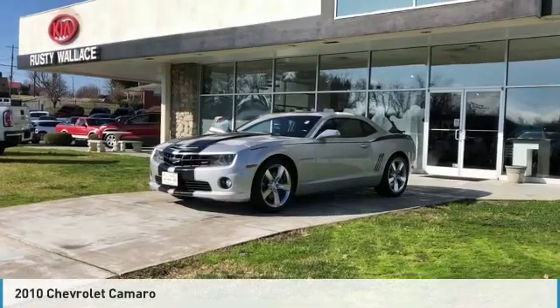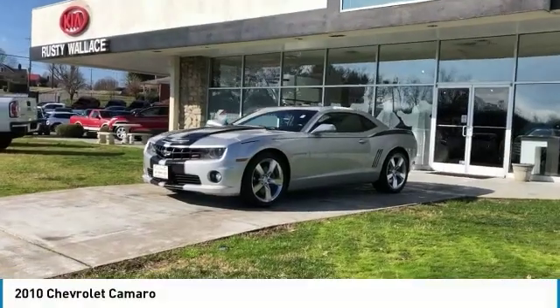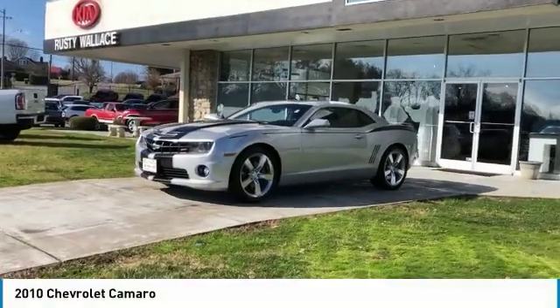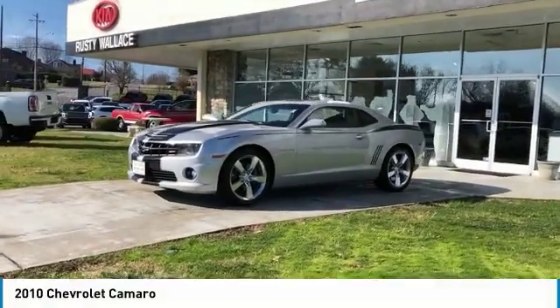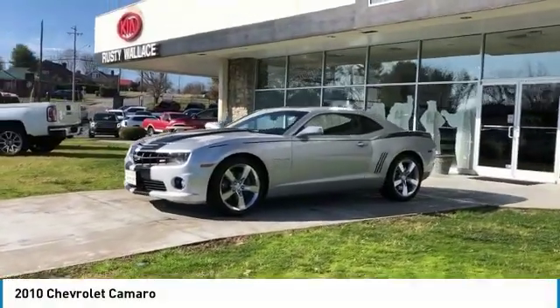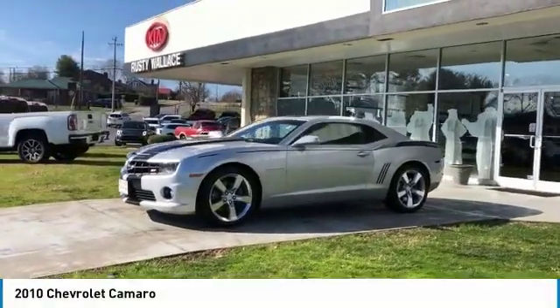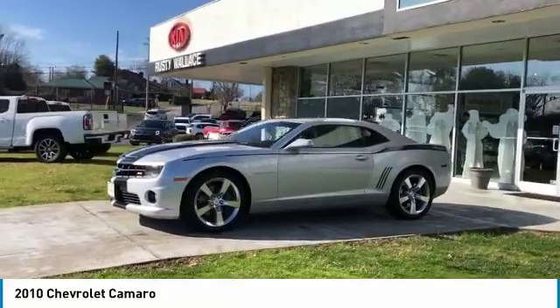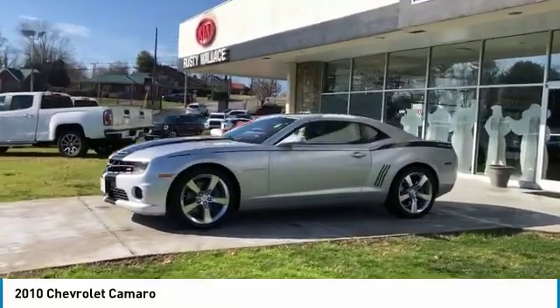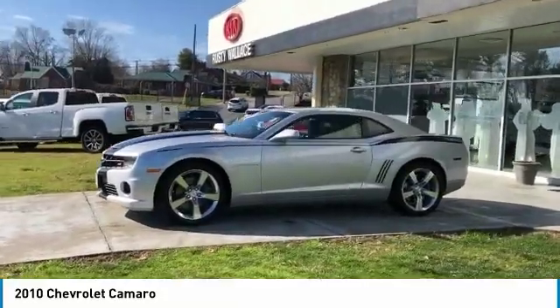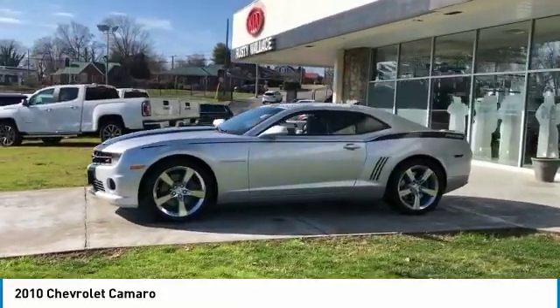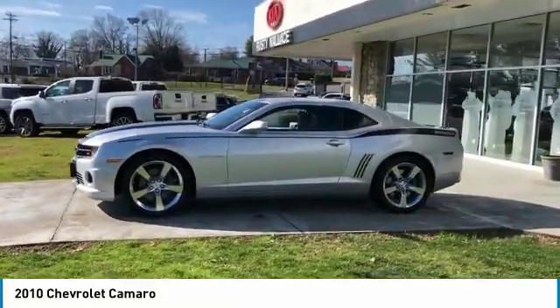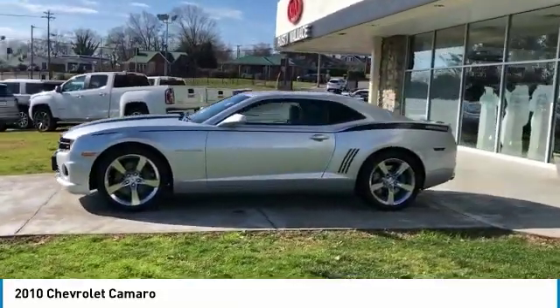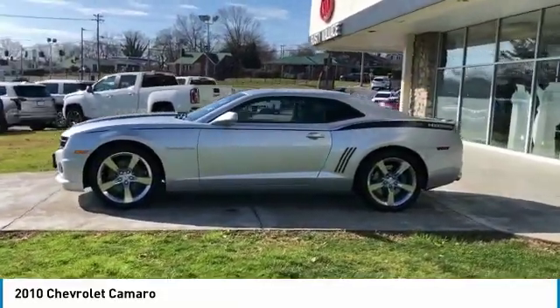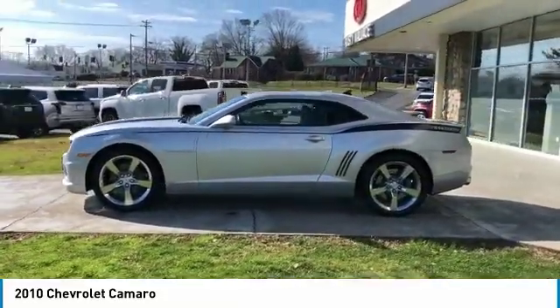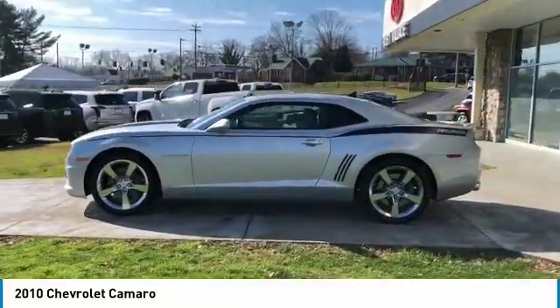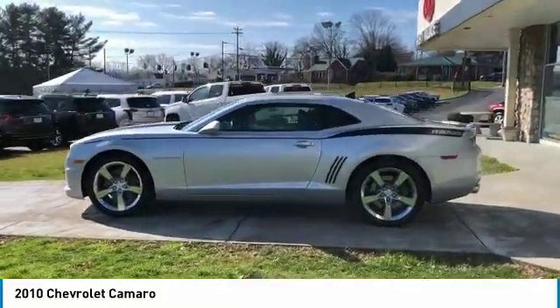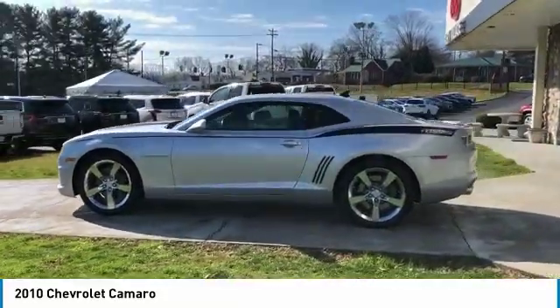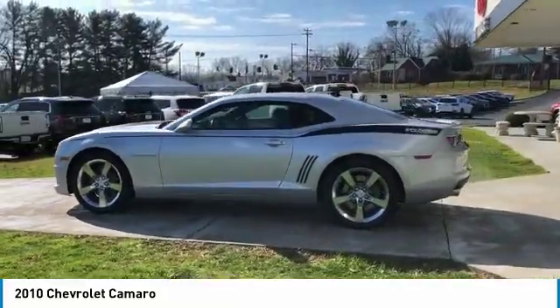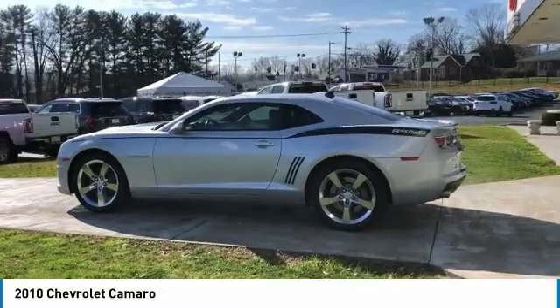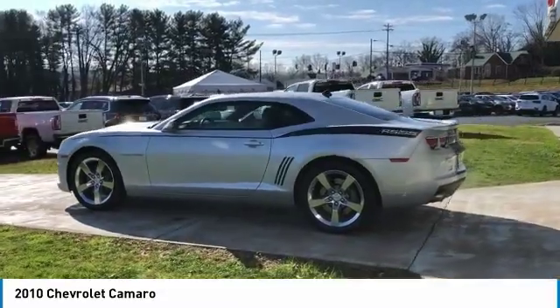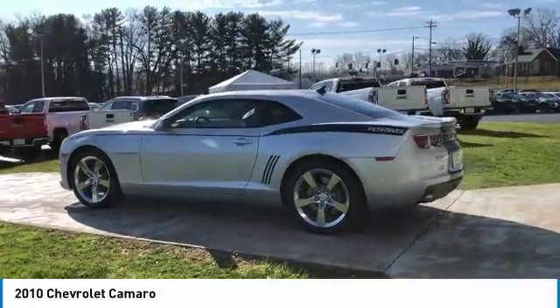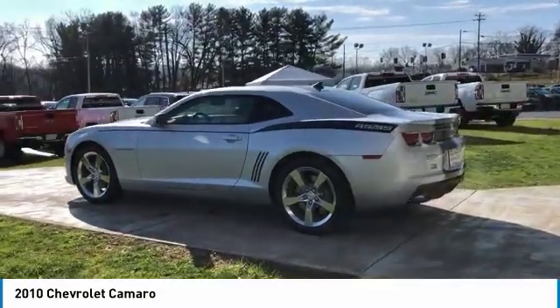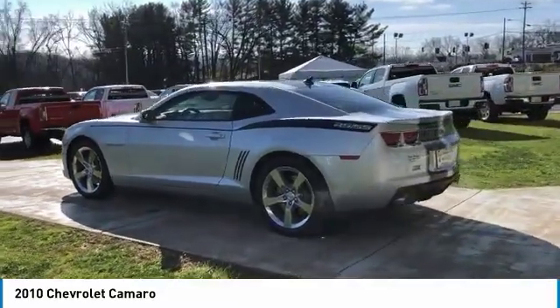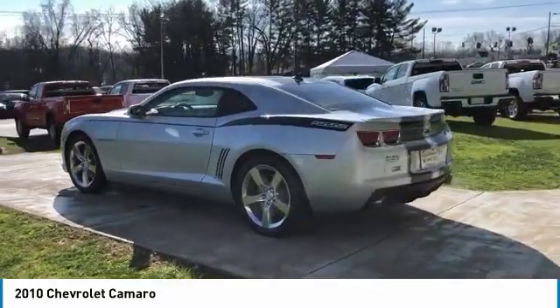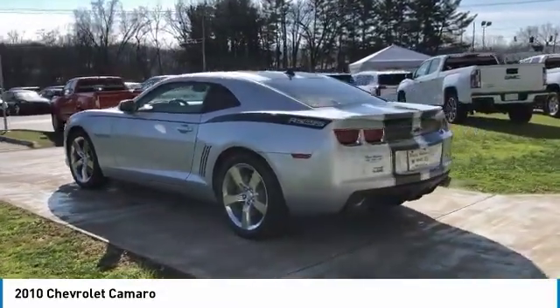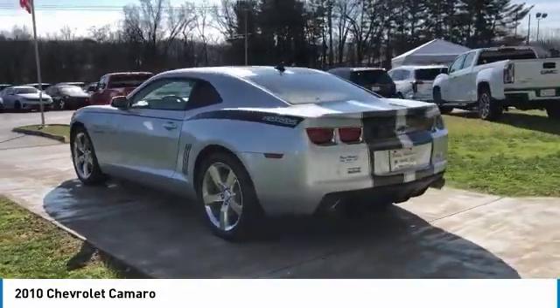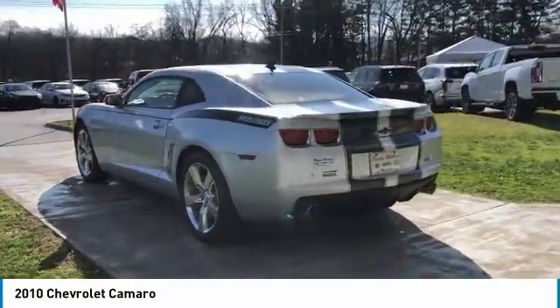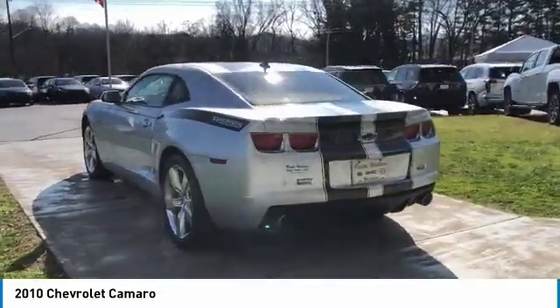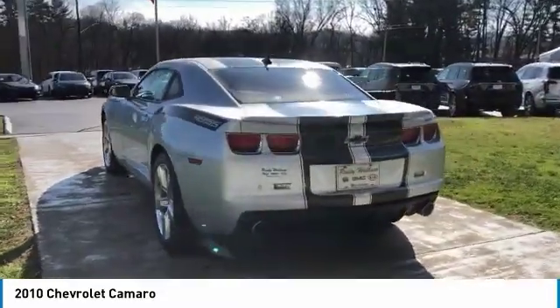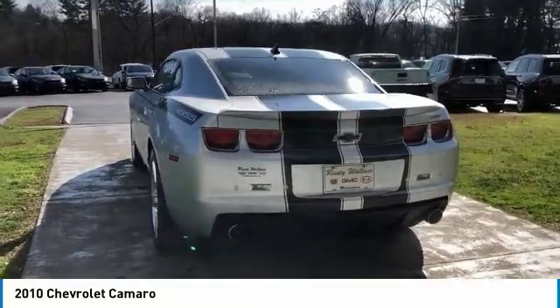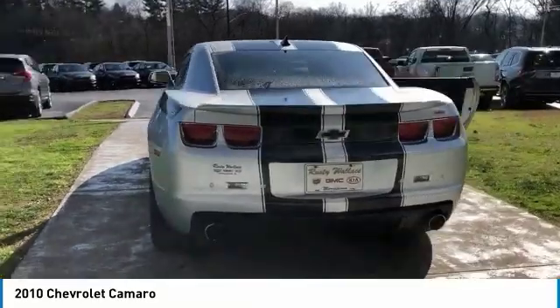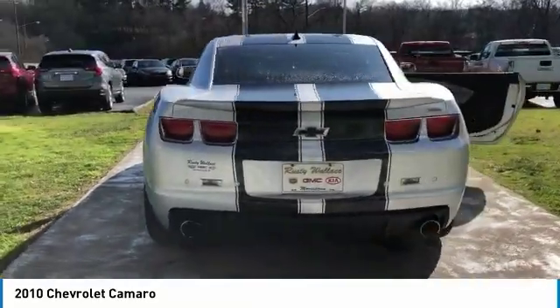Looking for the right vehicle? Check out the 2010 Camaro. Camaro was developed to be 21st century on every level, from its awe-inspiring design to its outstanding performance to its impressive efficiency.